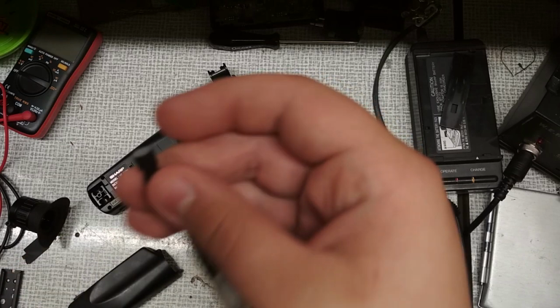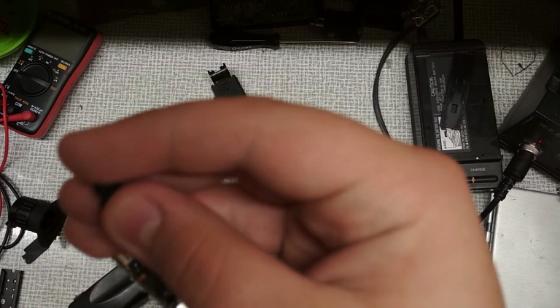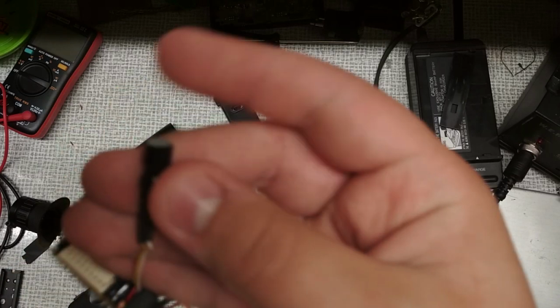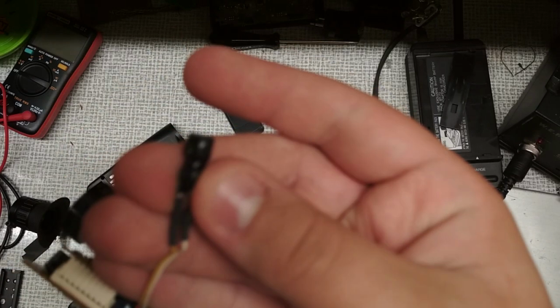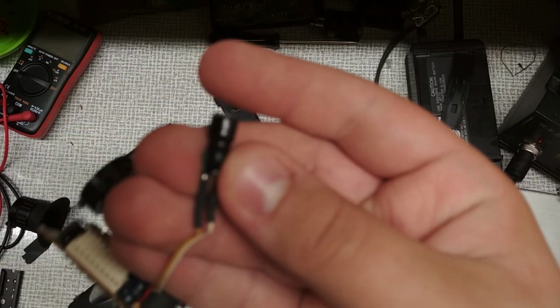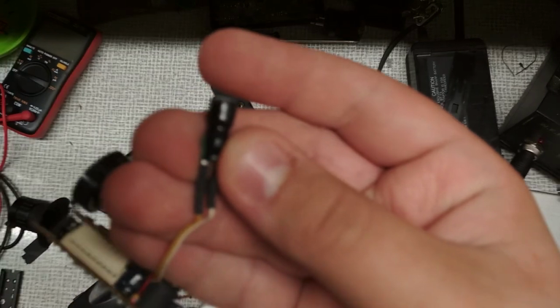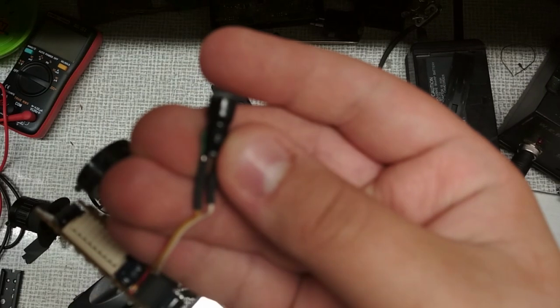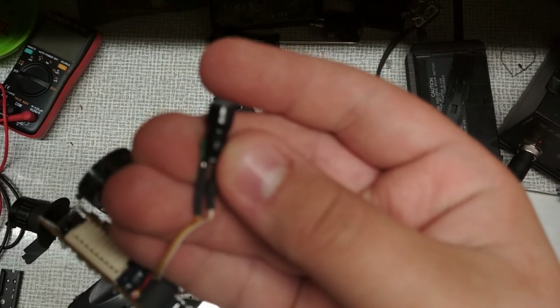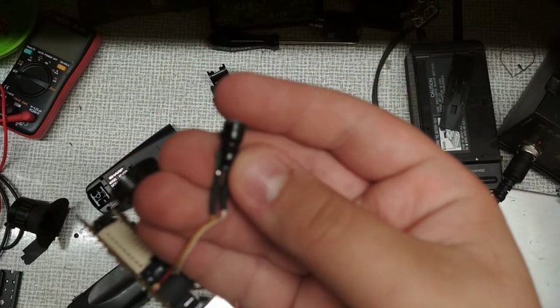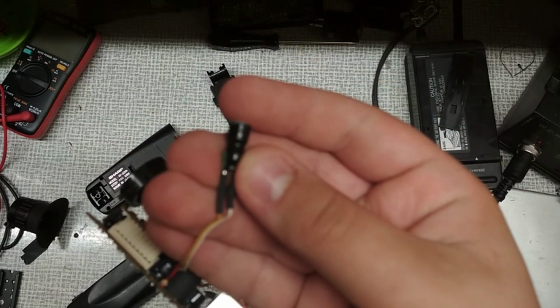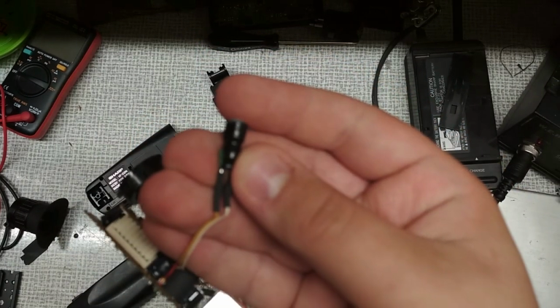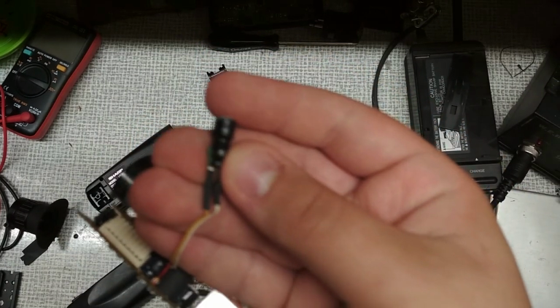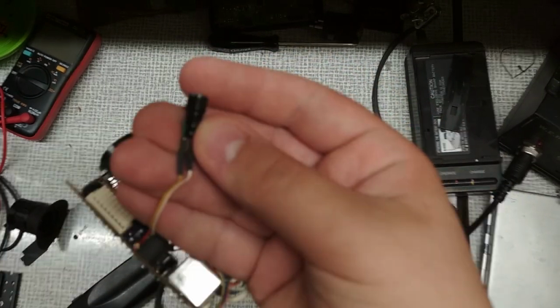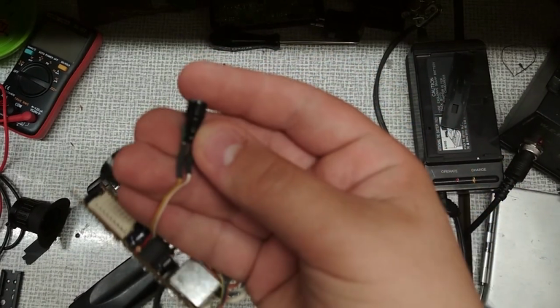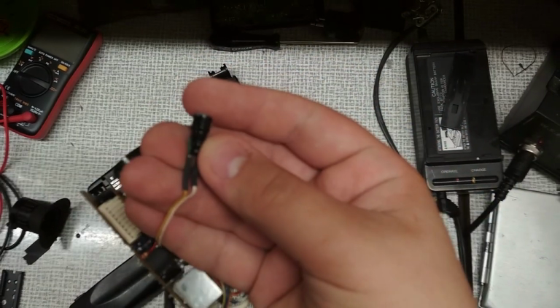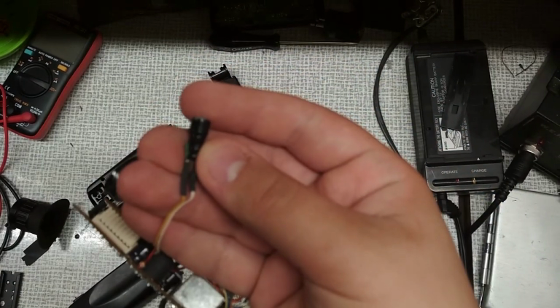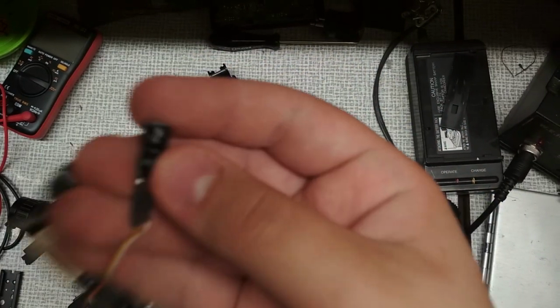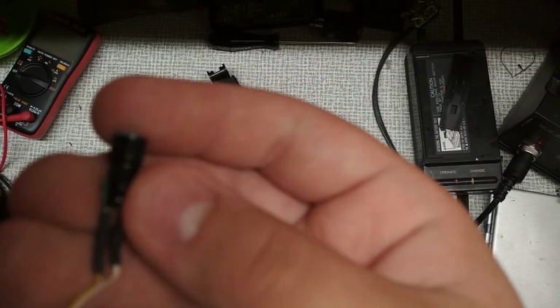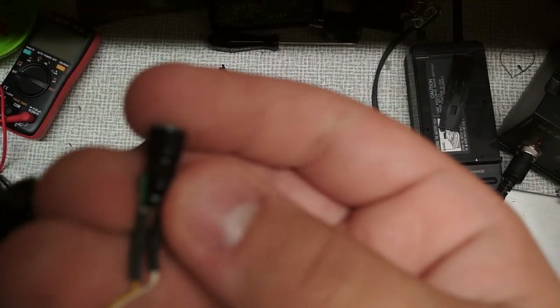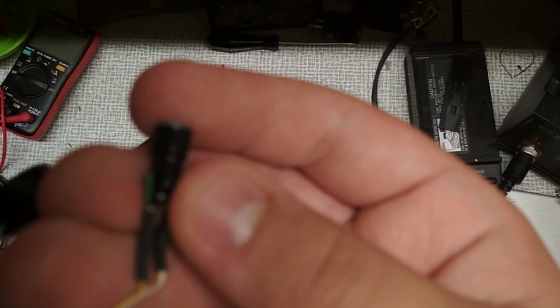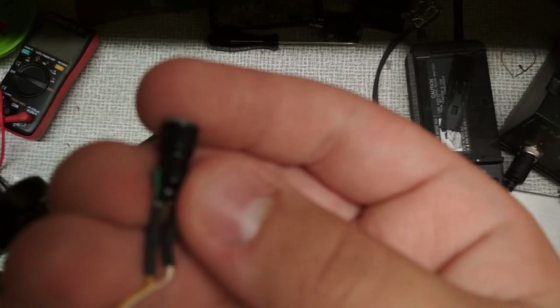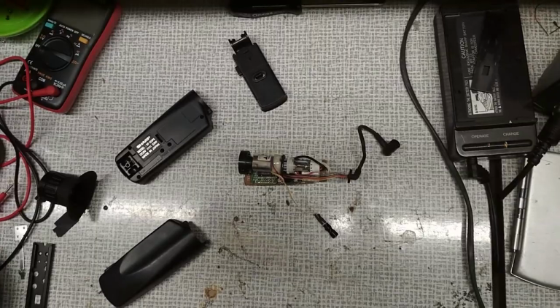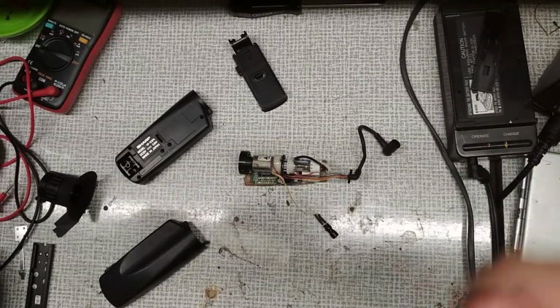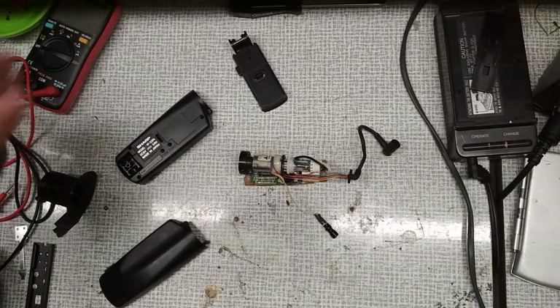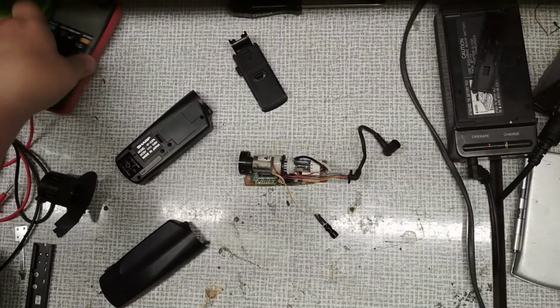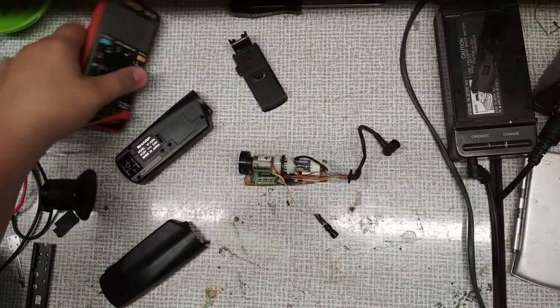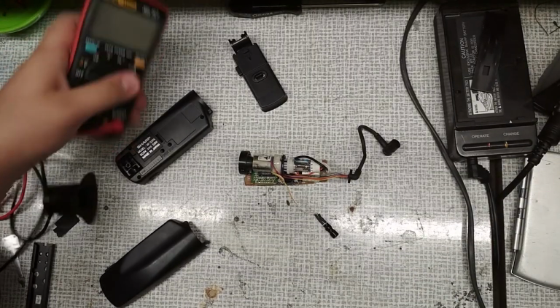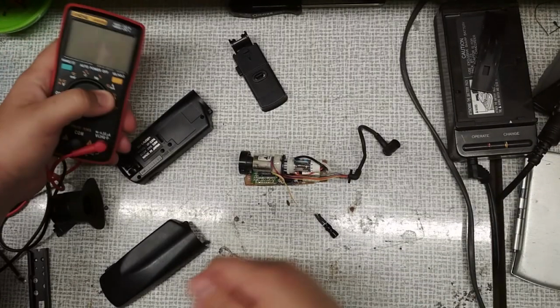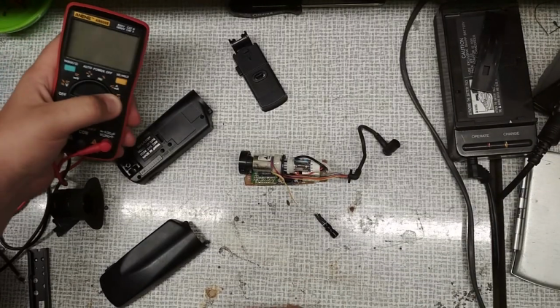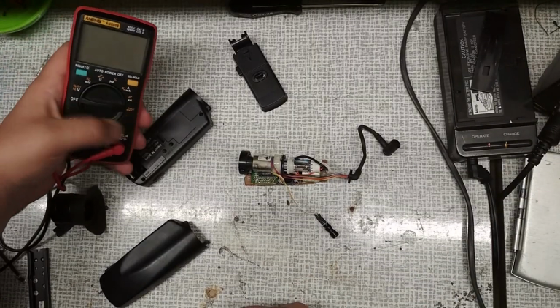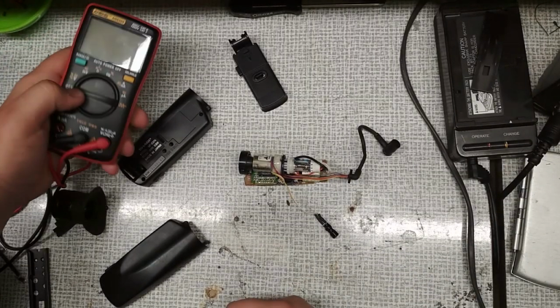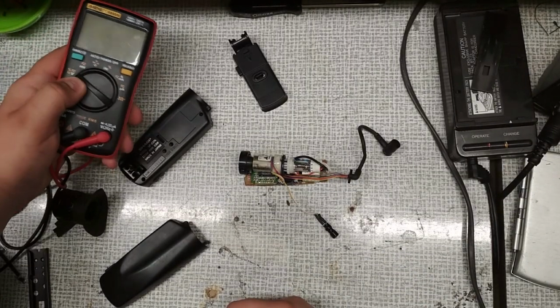When detaching the case I found out that it had a microphone, so that's an interesting thing. Now we need to figure out where to solder the composite jack.